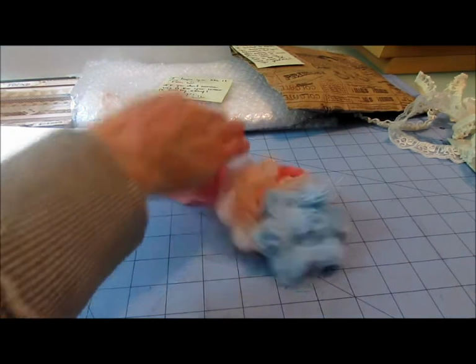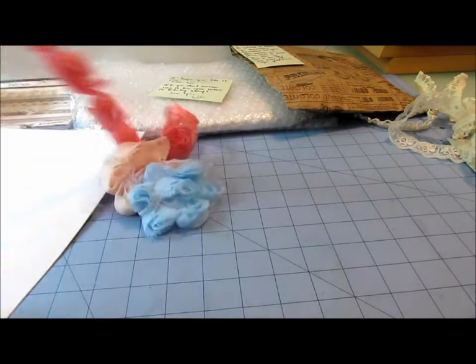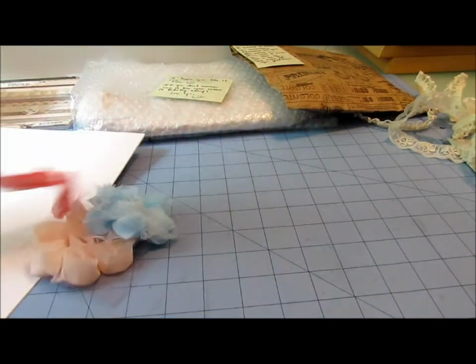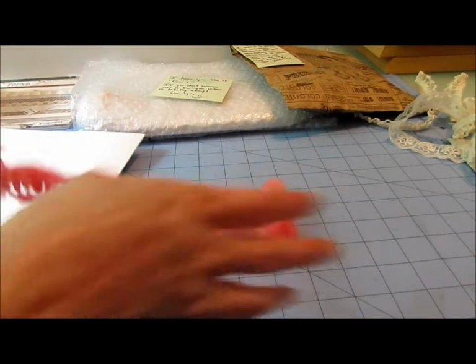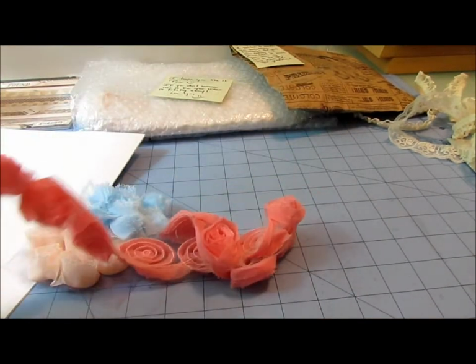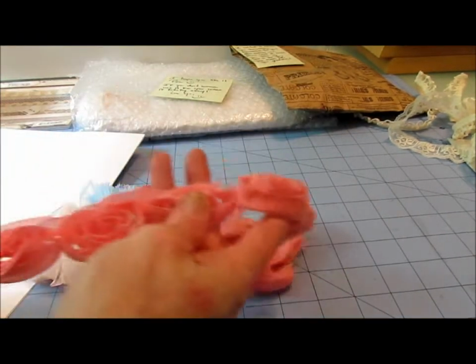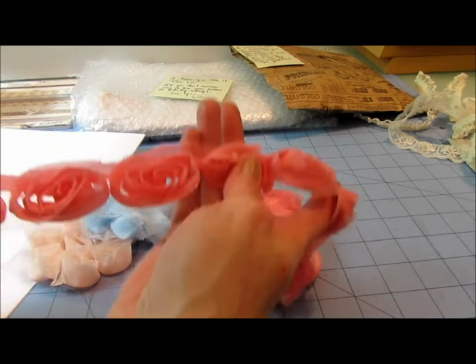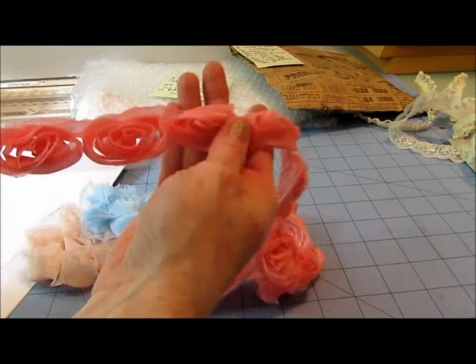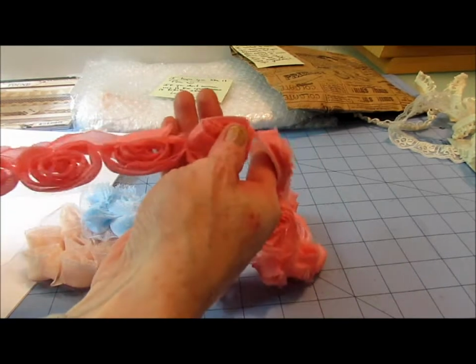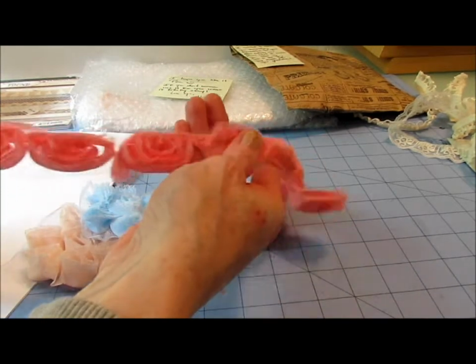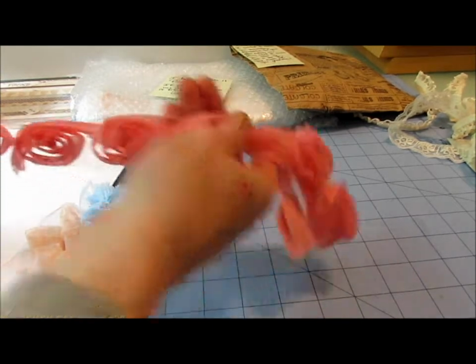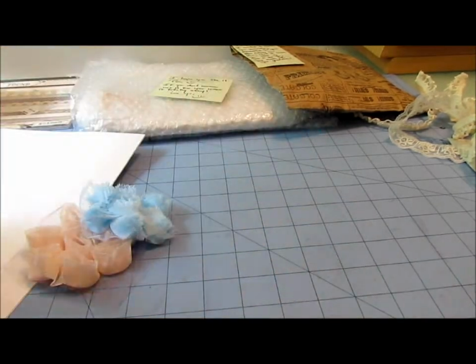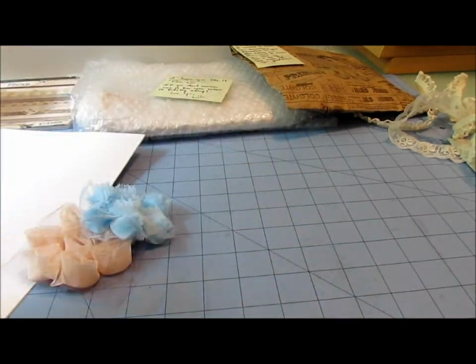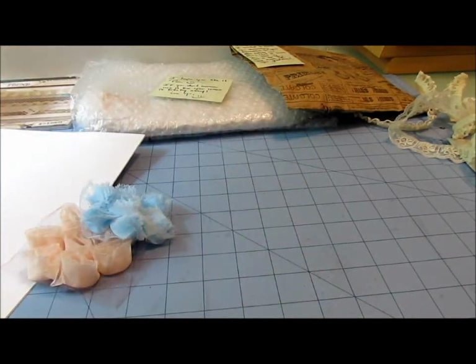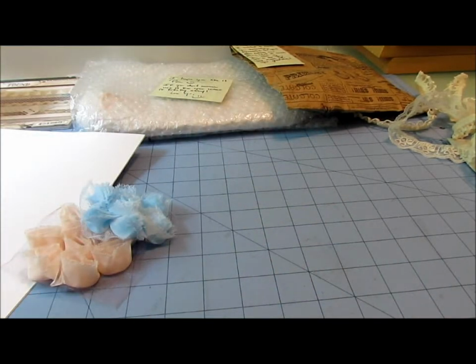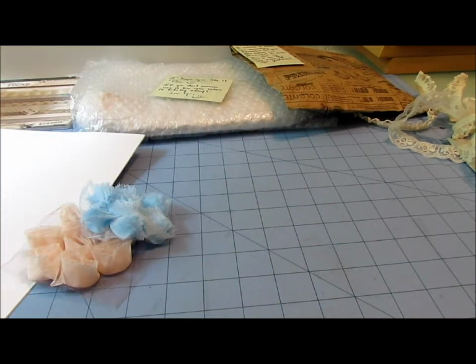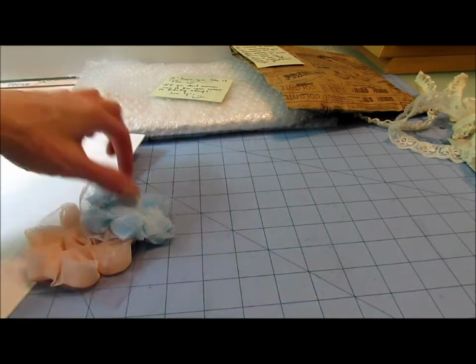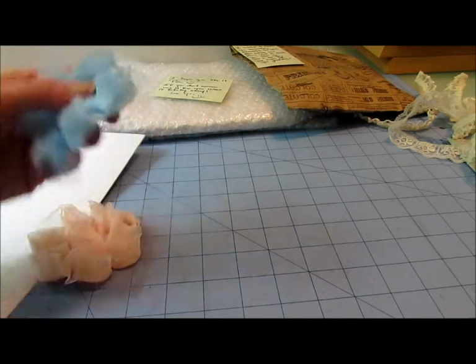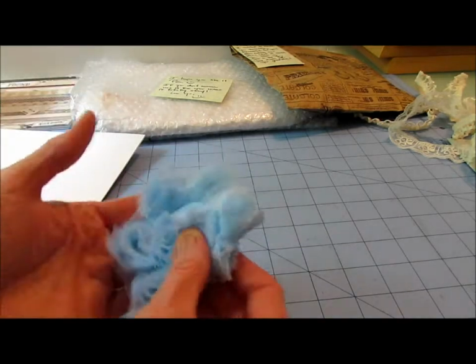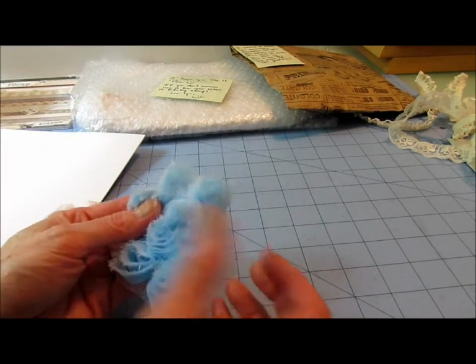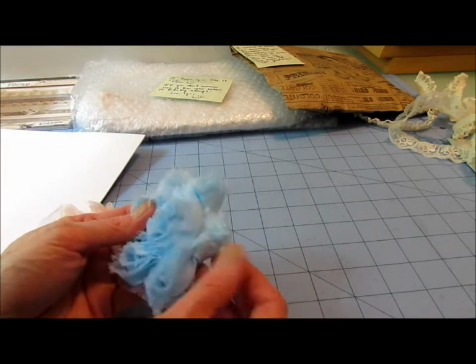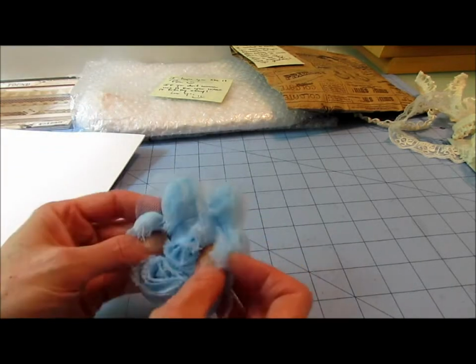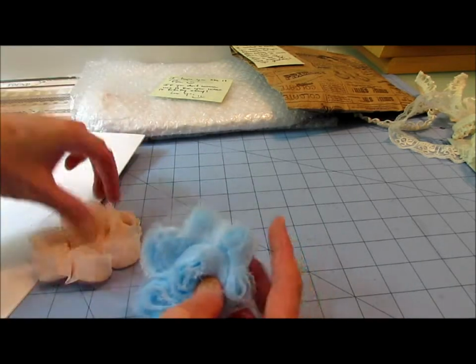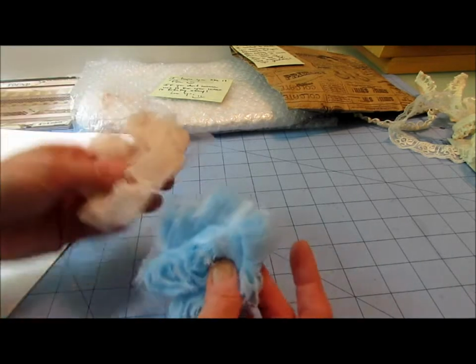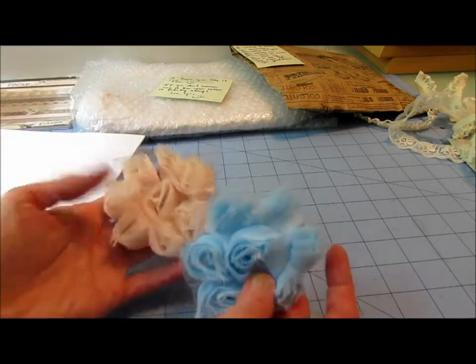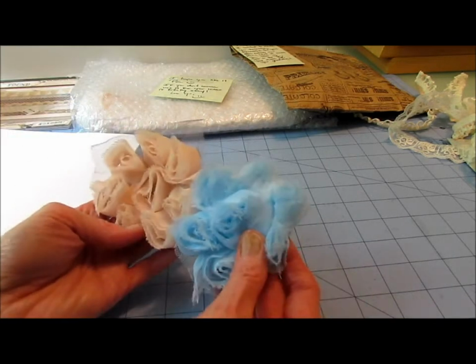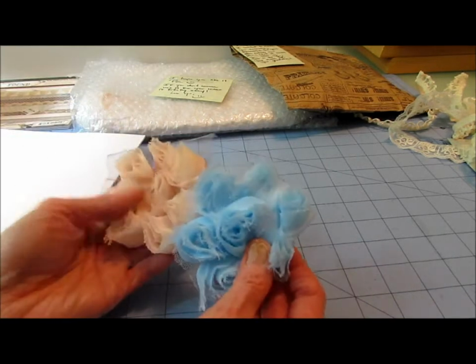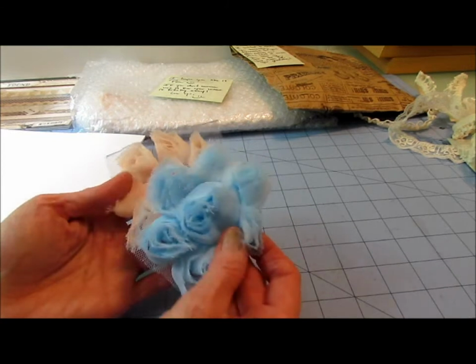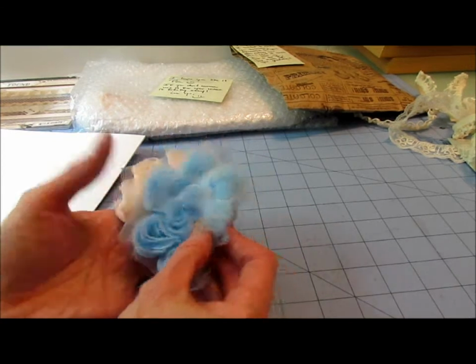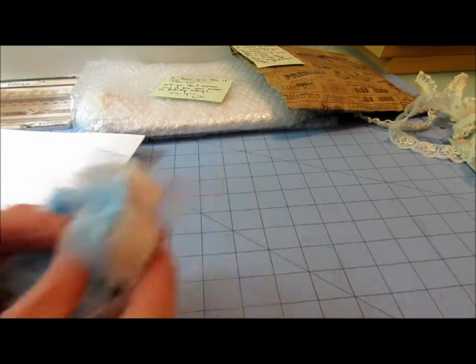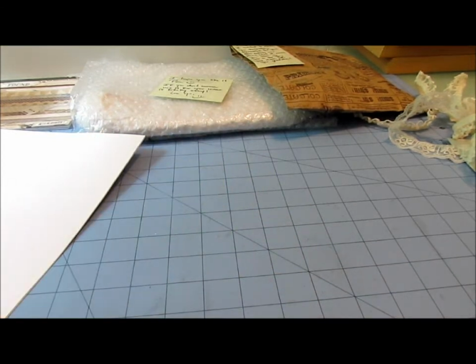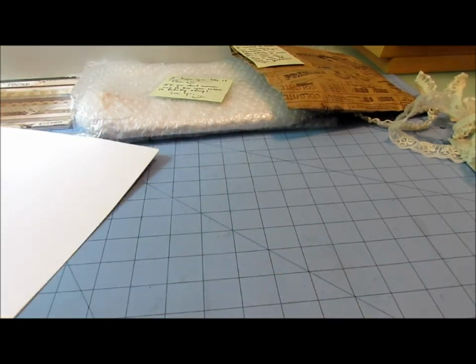Oh and some bloomer trimming. You know I don't have any of this color. Thank you so much Juliana for sharing. I don't have any of these either. I love them. Thank you so much Juliana.